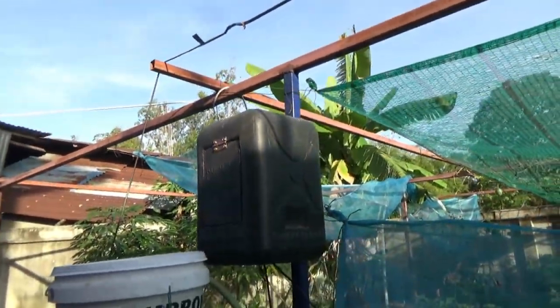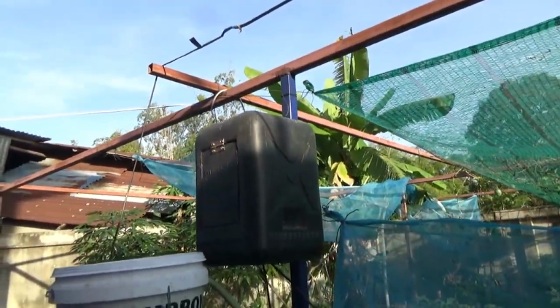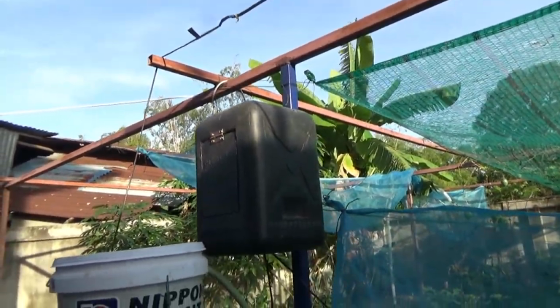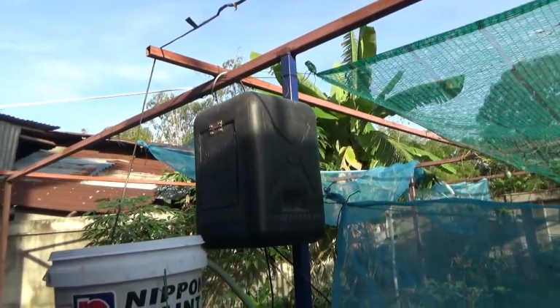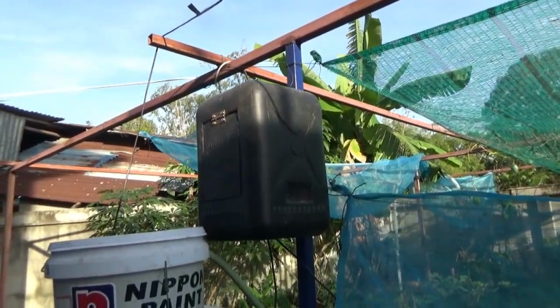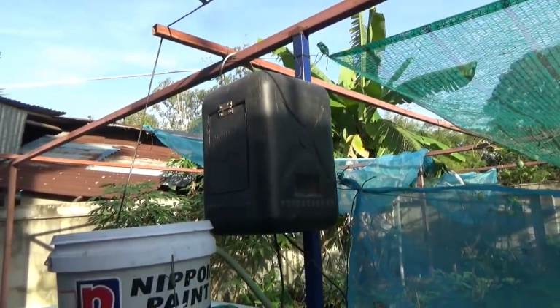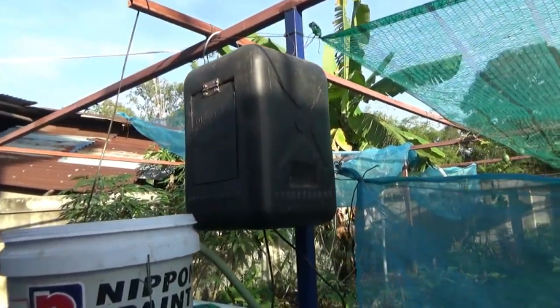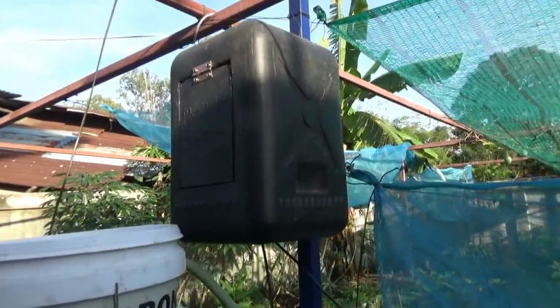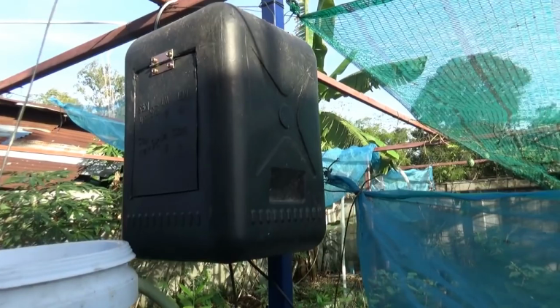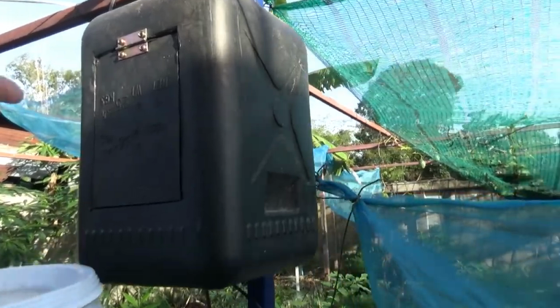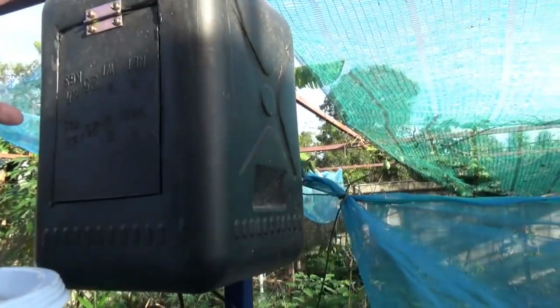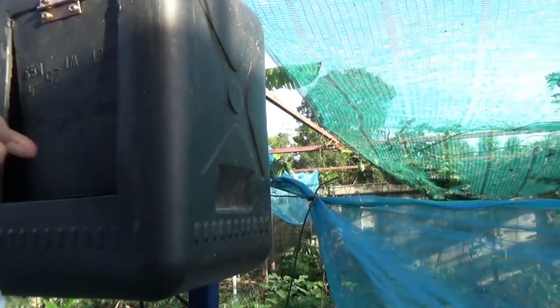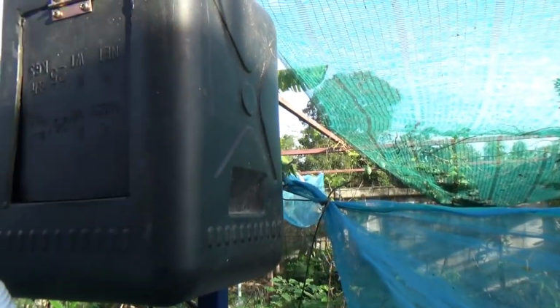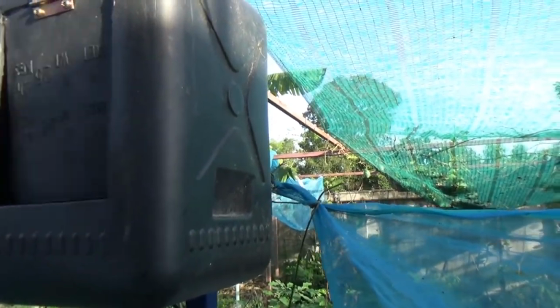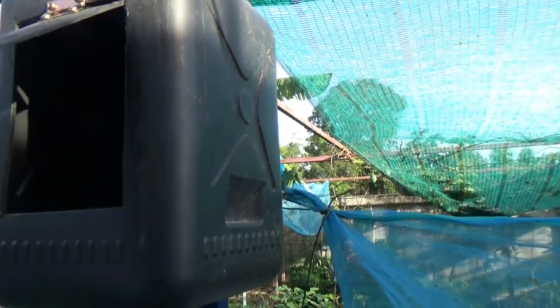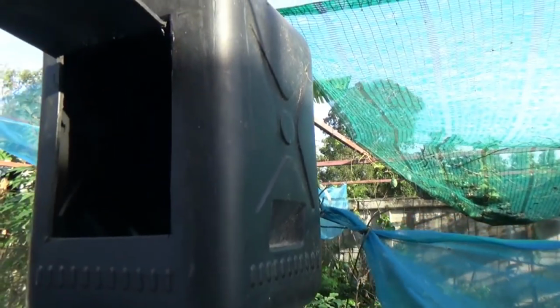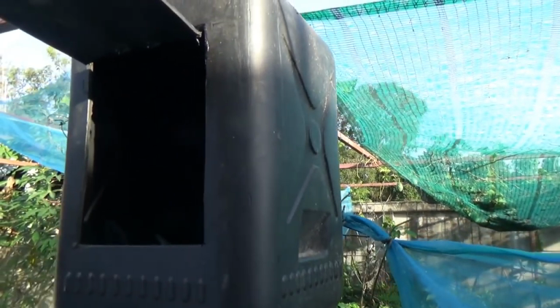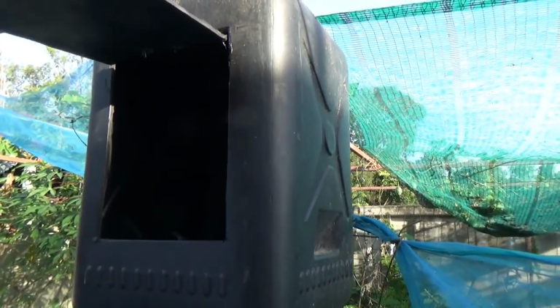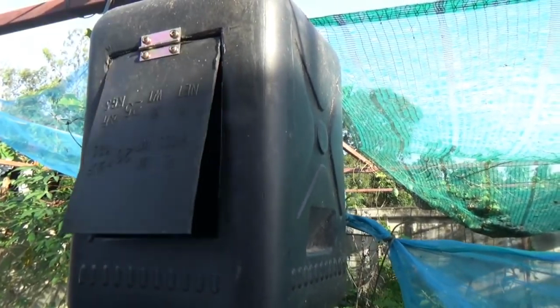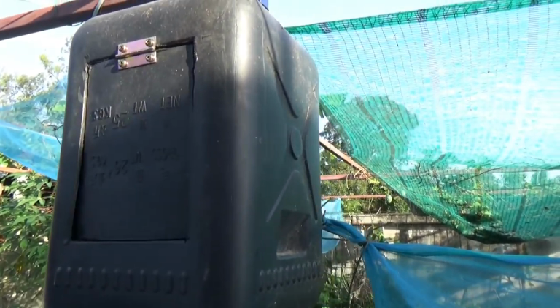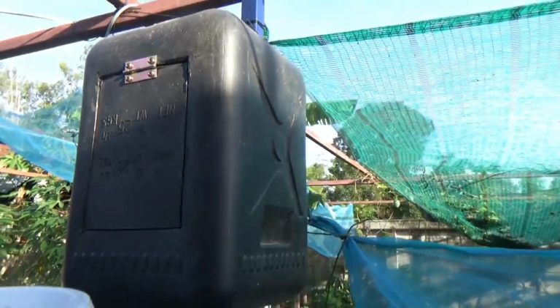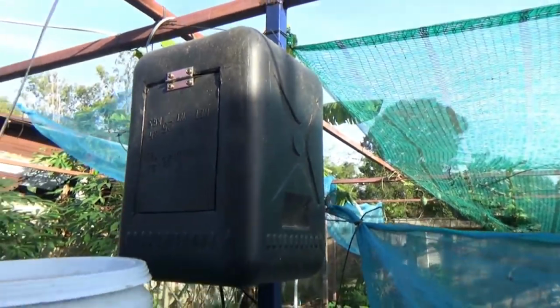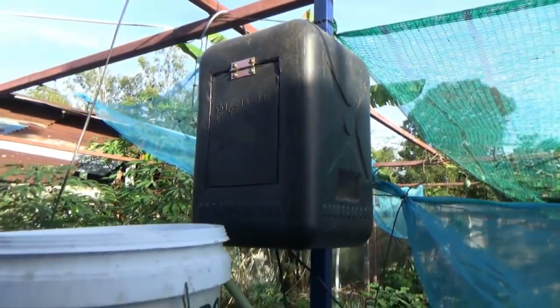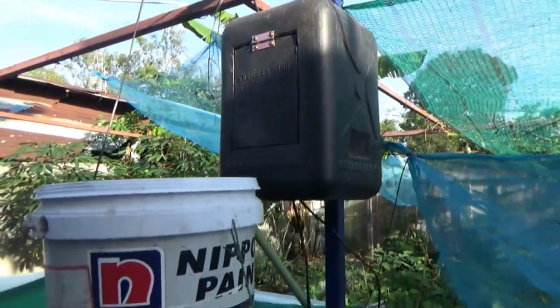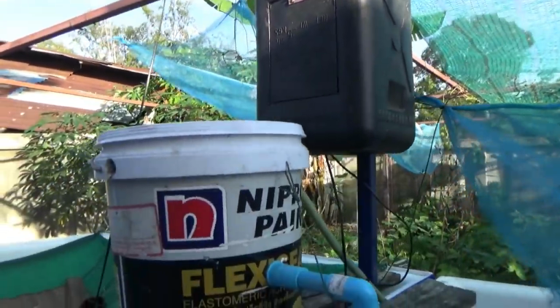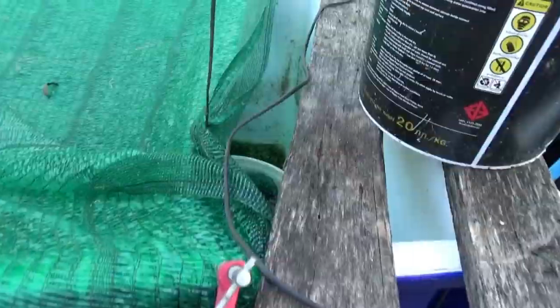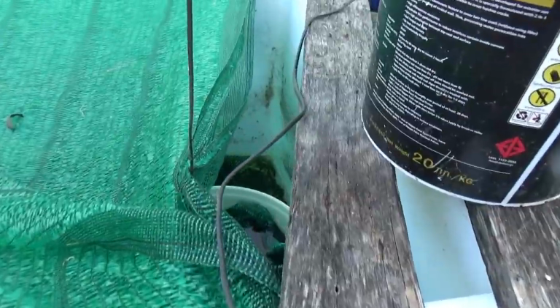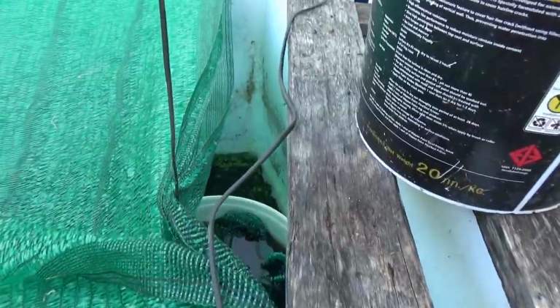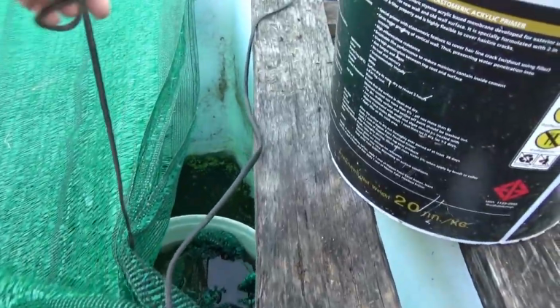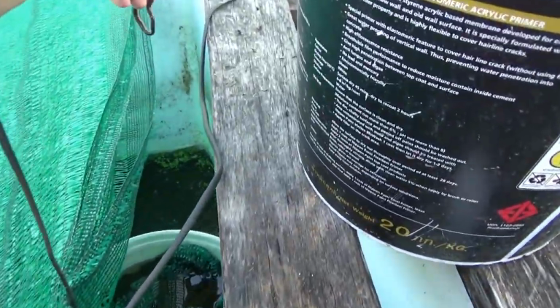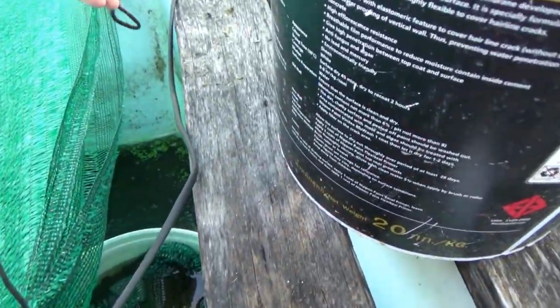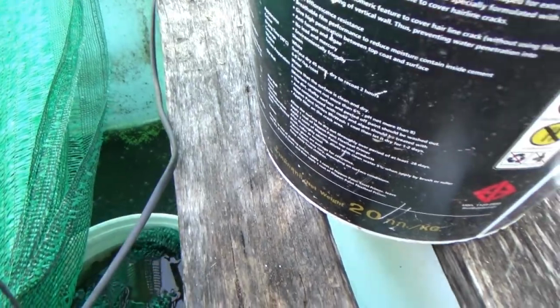One thing I've done is install these boxes for my electrics — my power bar in there, and my router in there over here.